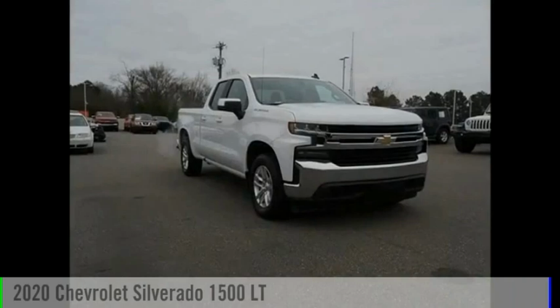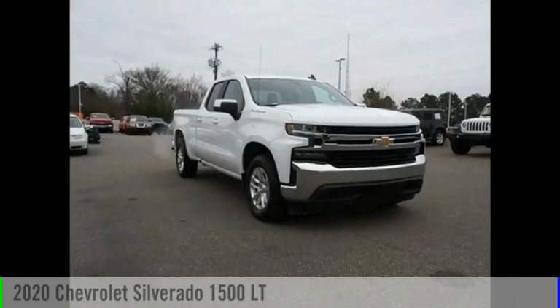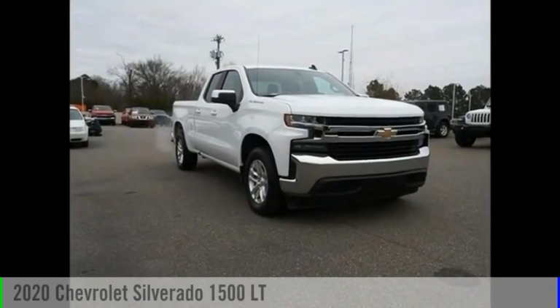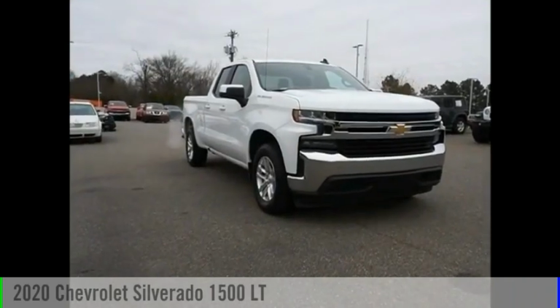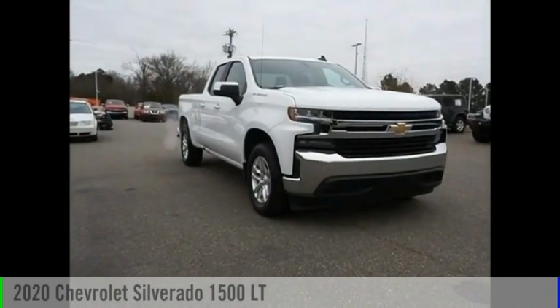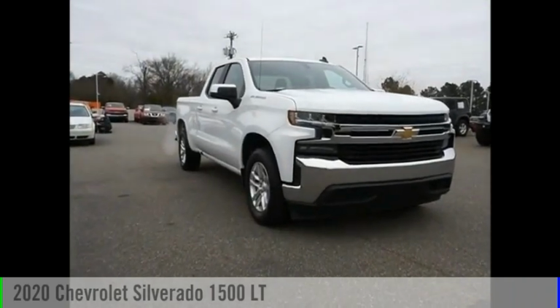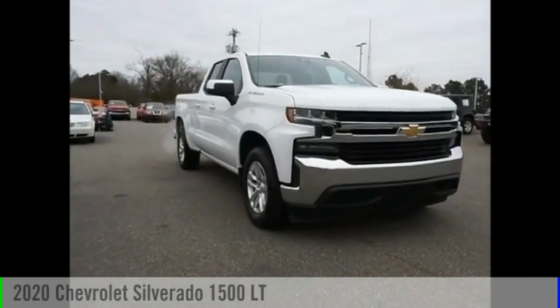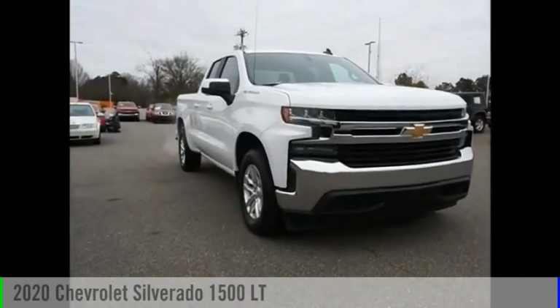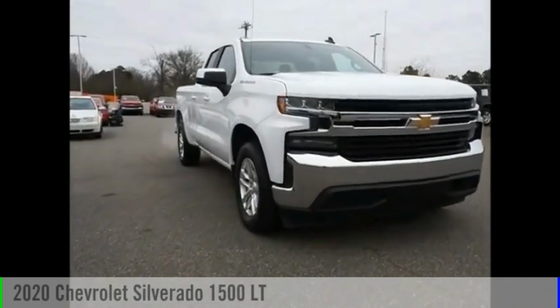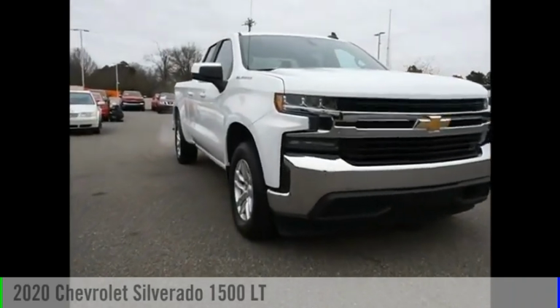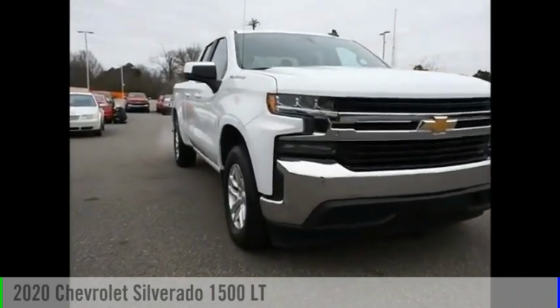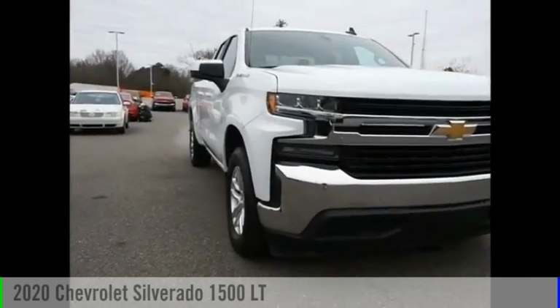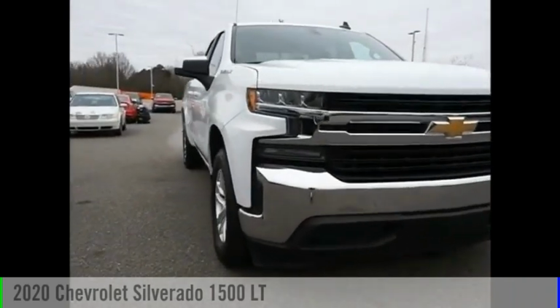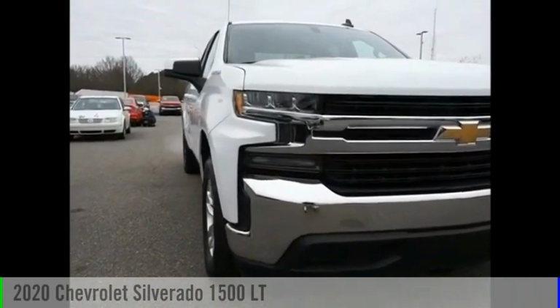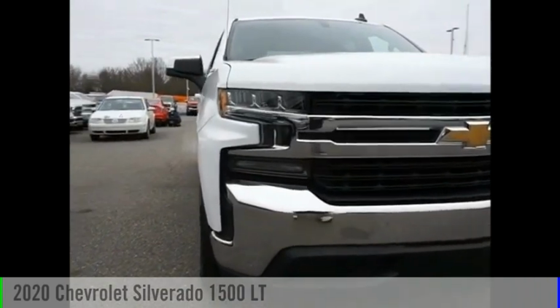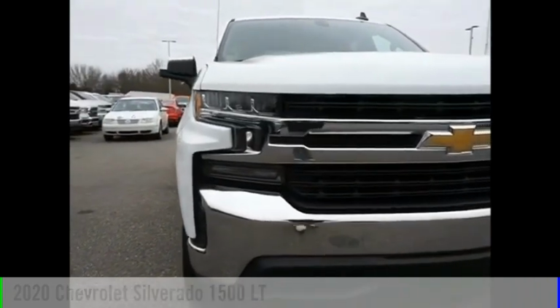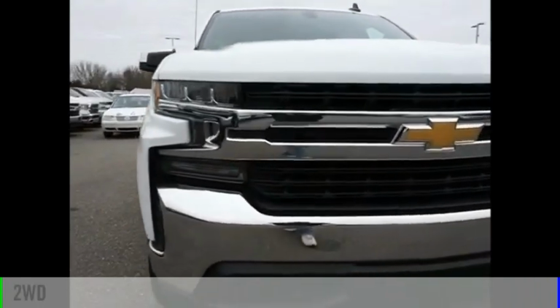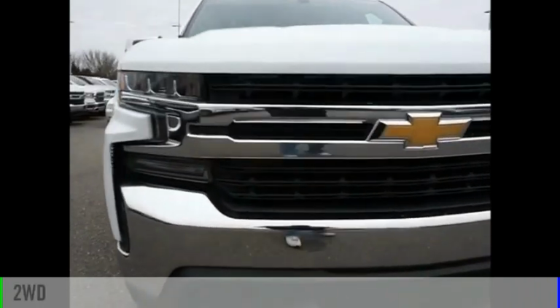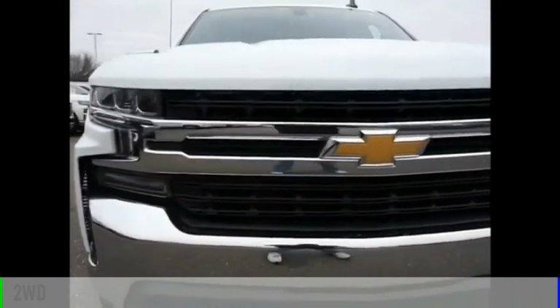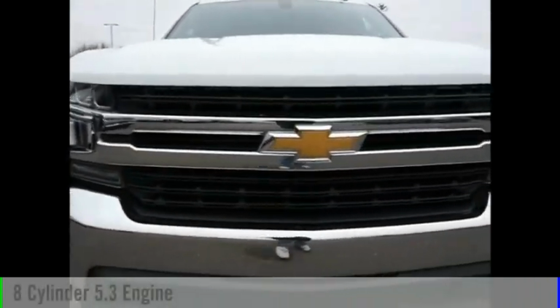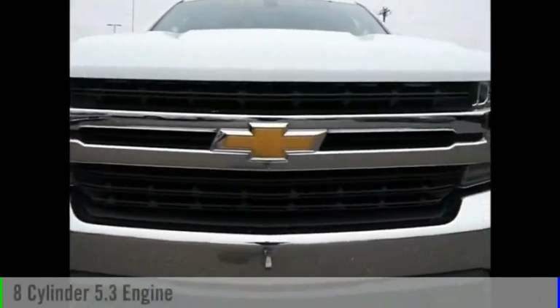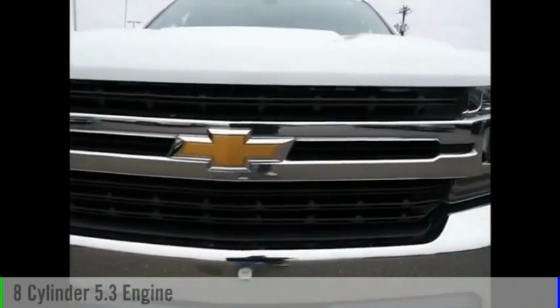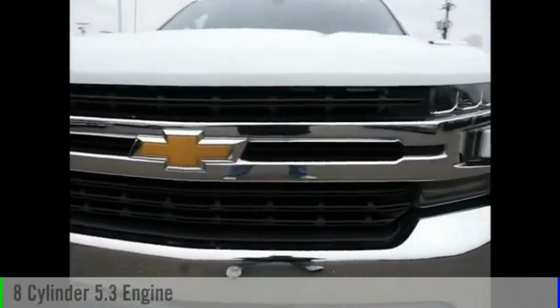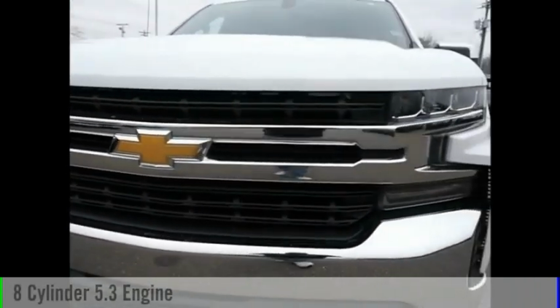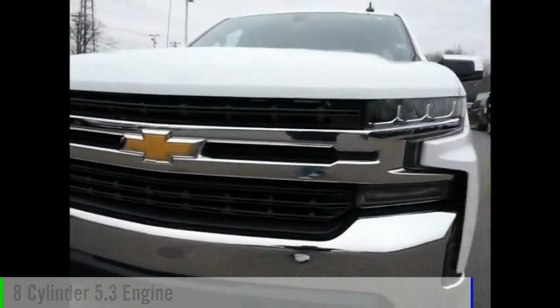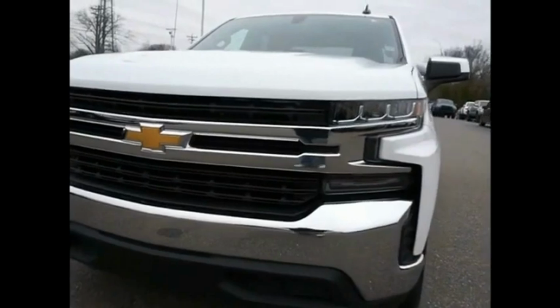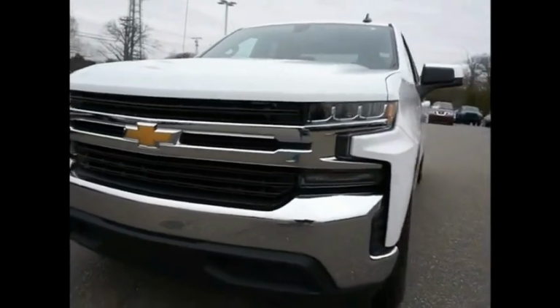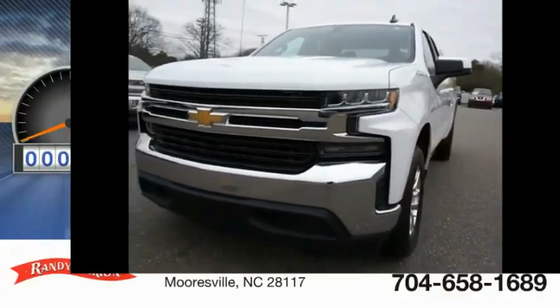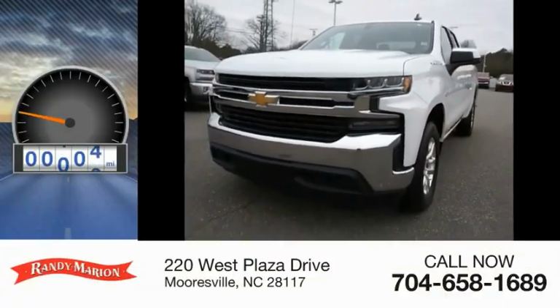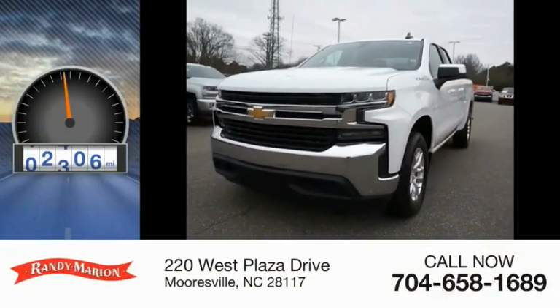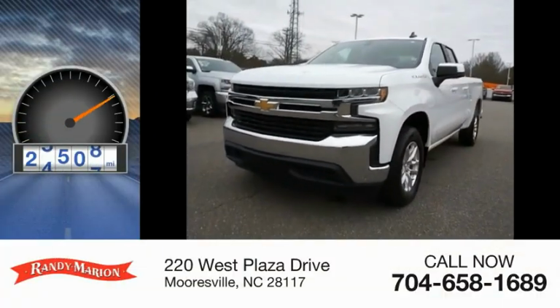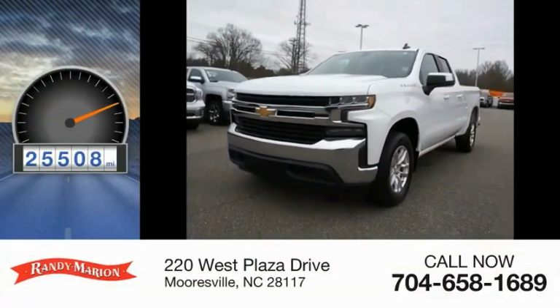Stop by and take a look at the 2020 Silverado 1500. This vehicle is powered by a two-wheel drive, eight-cylinder, 5.3-liter engine. This vehicle has less than 30,000 miles.